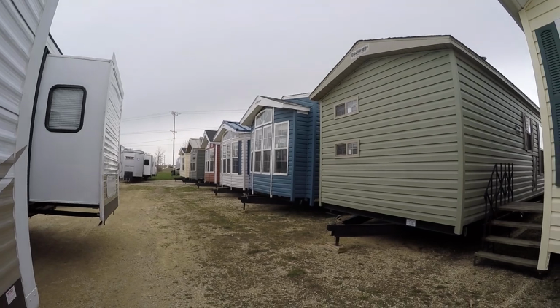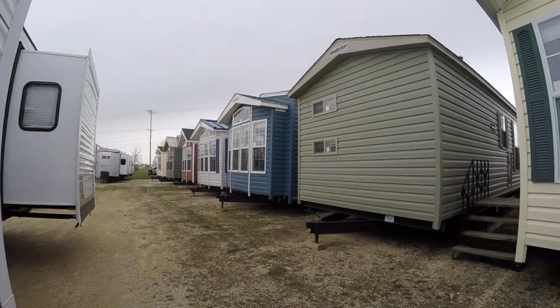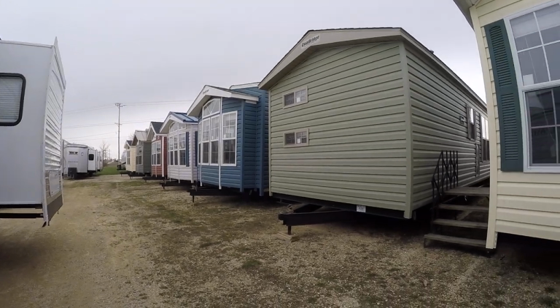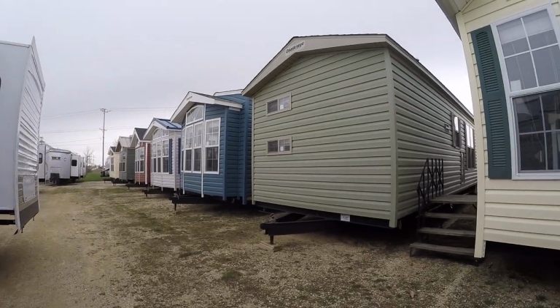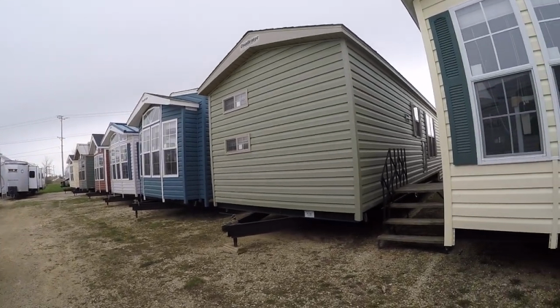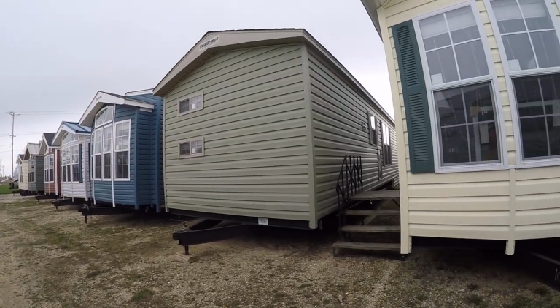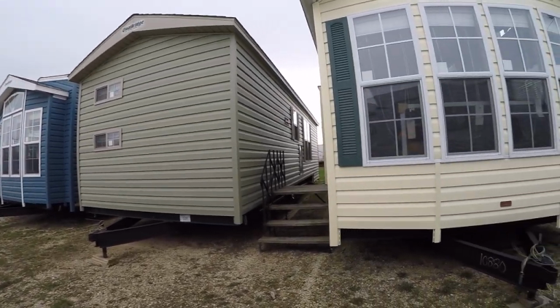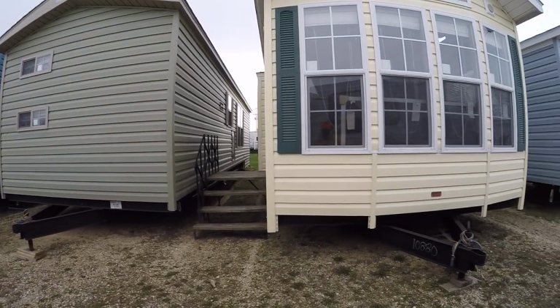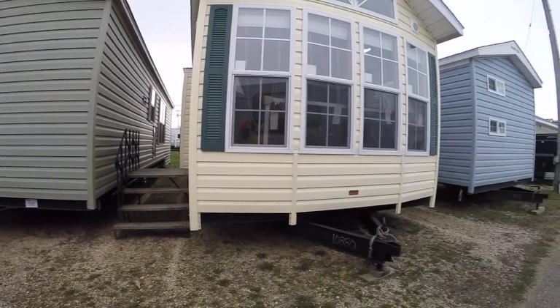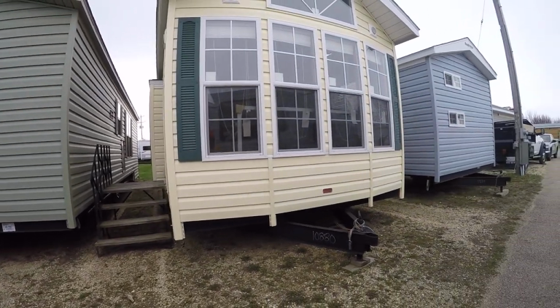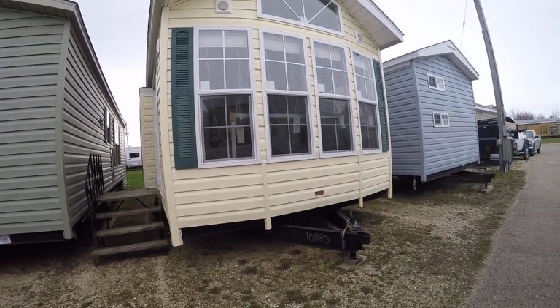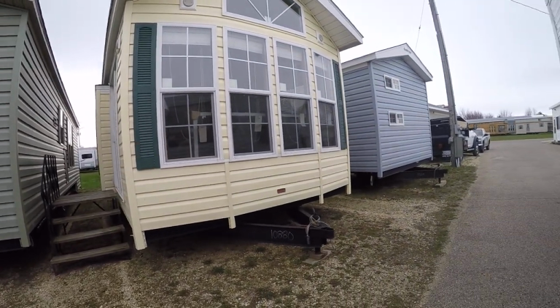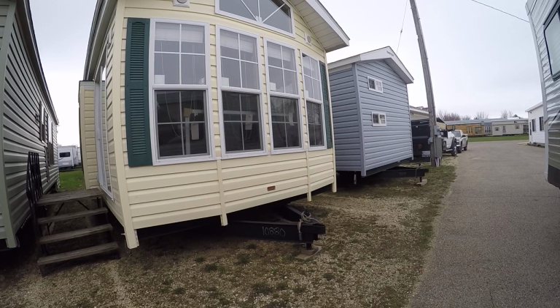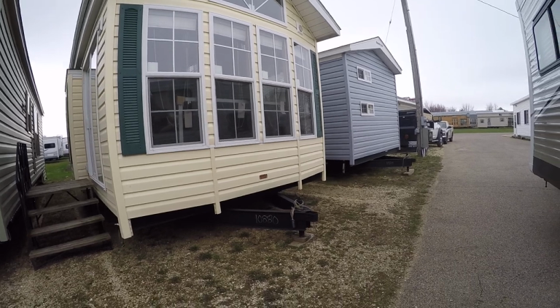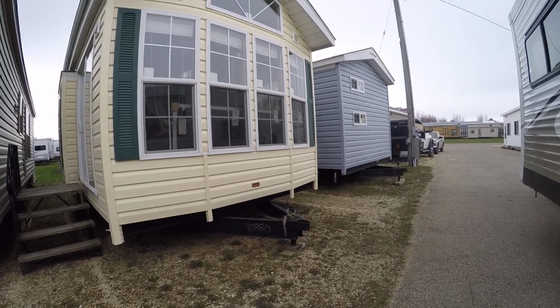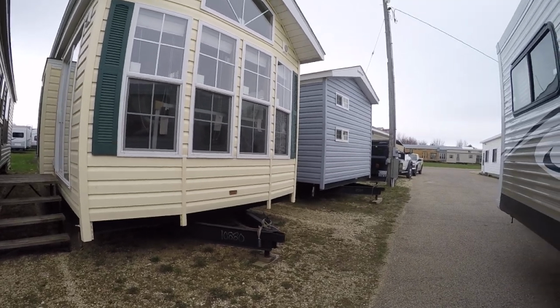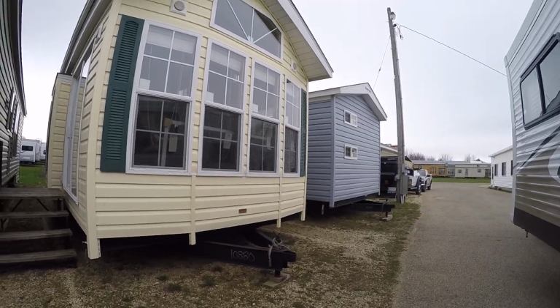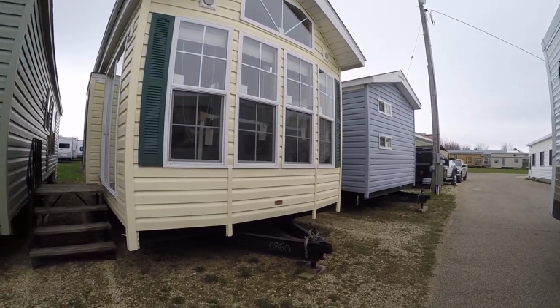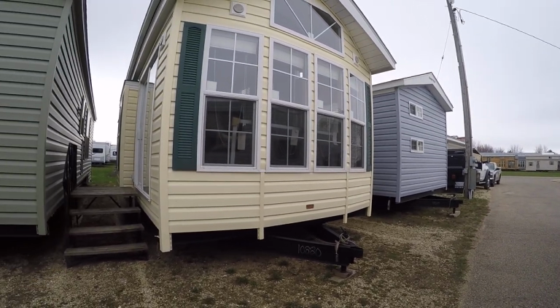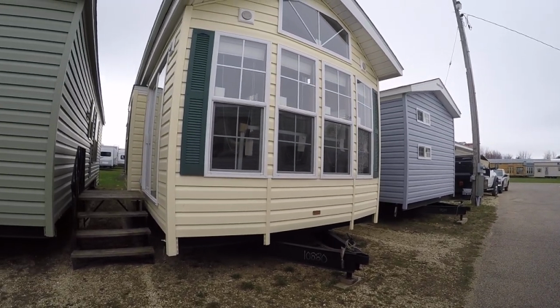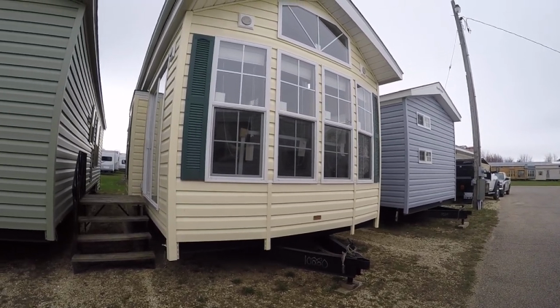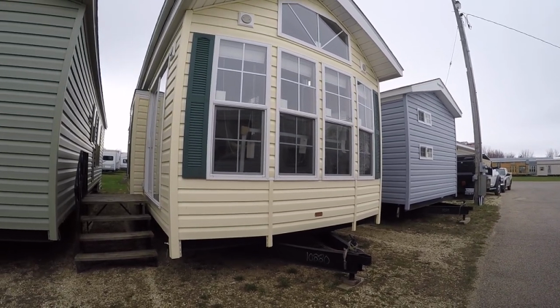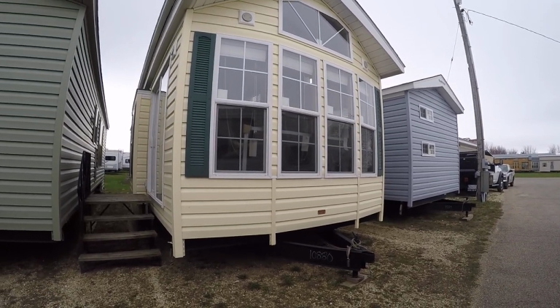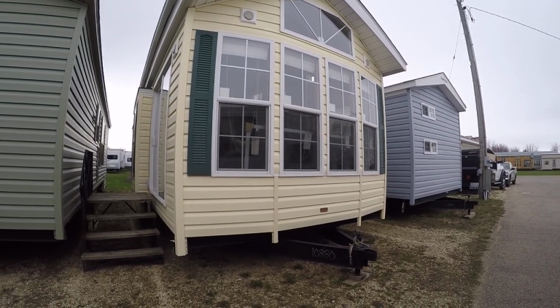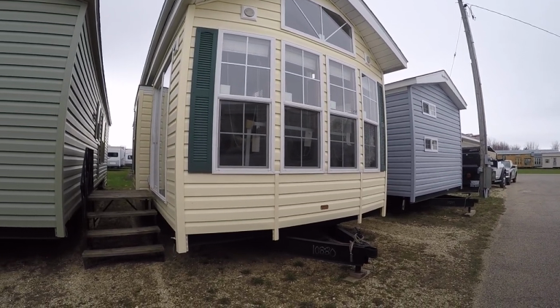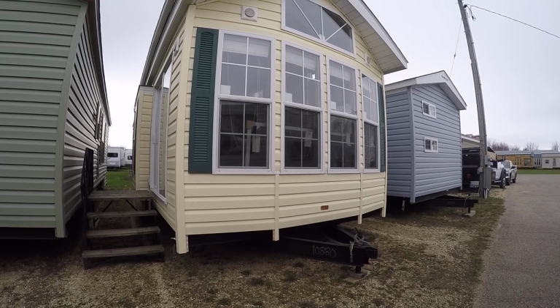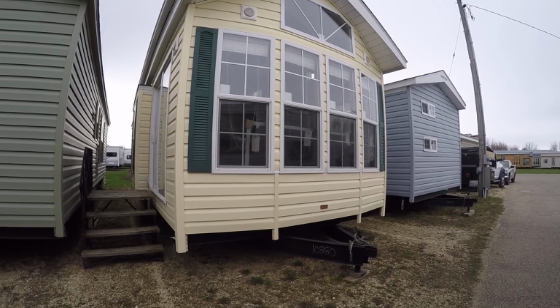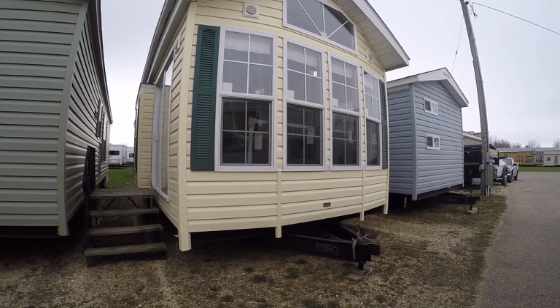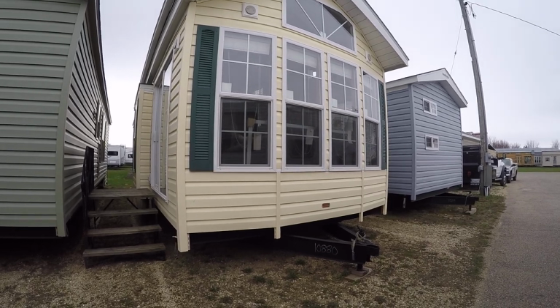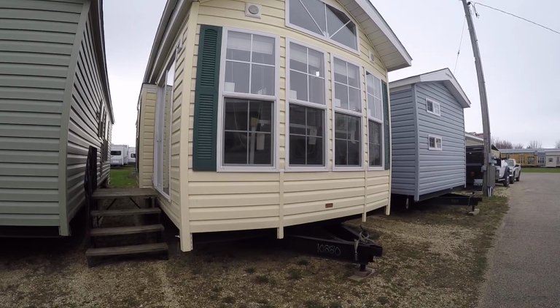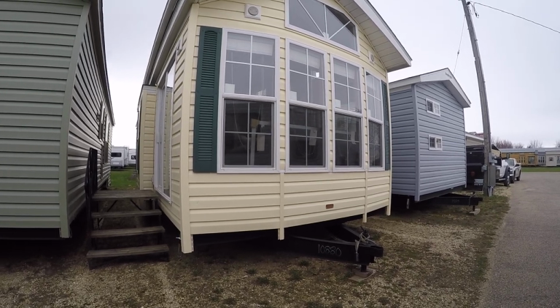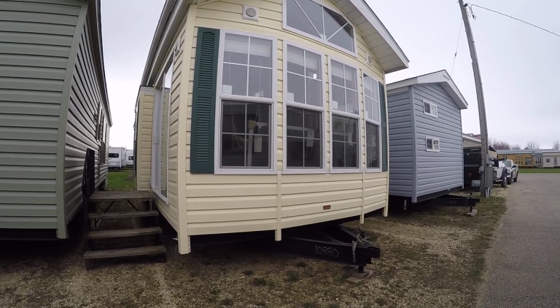Welcome to Kelly Hicks Construction in Sublette, where we are filming park models today. We're going to concentrate right now on unit number 10880.